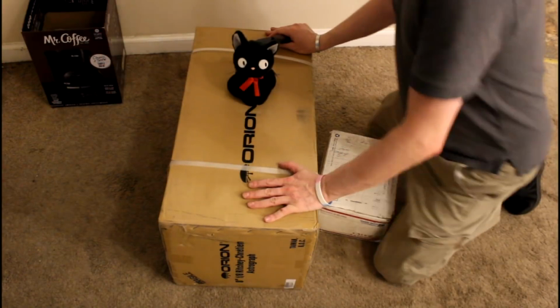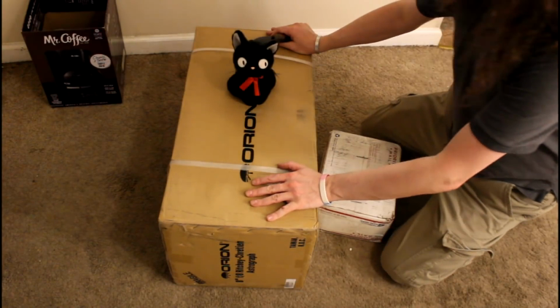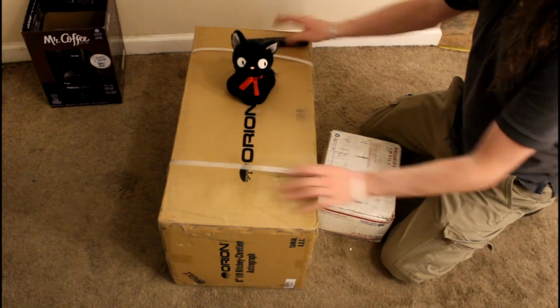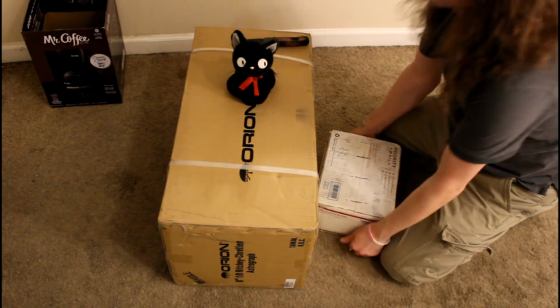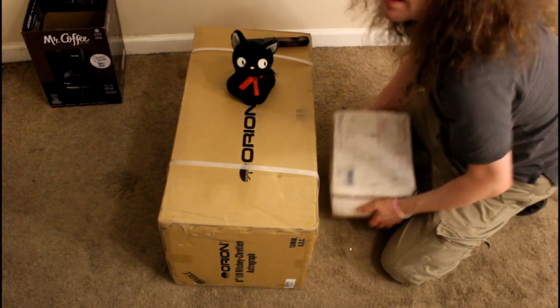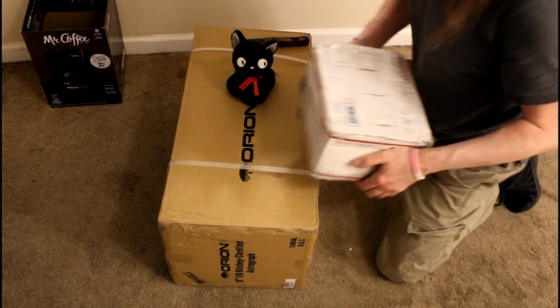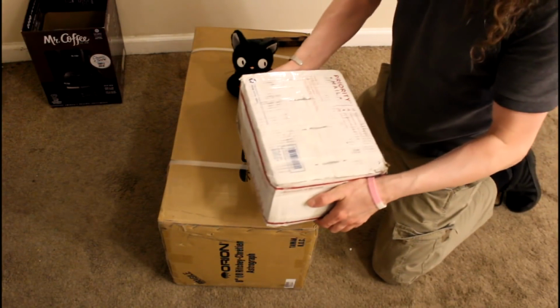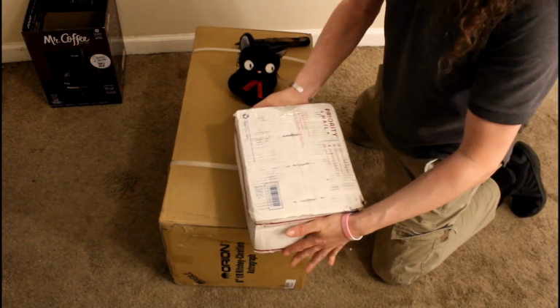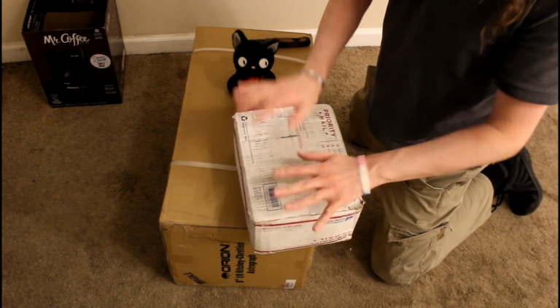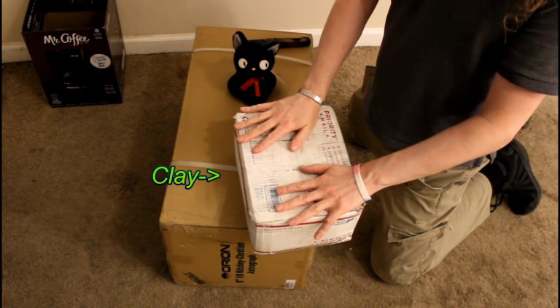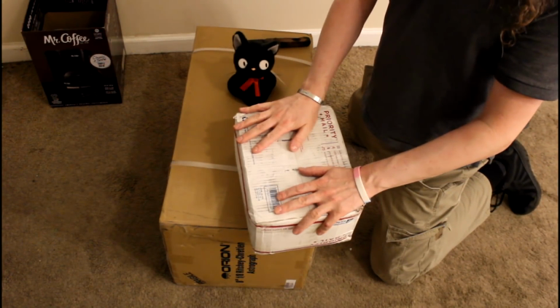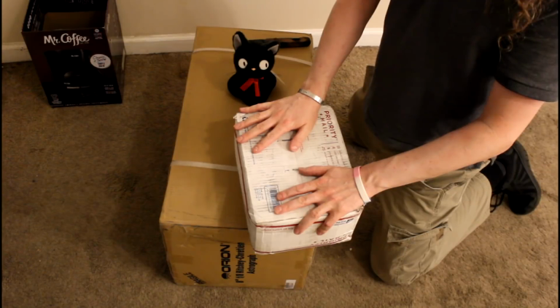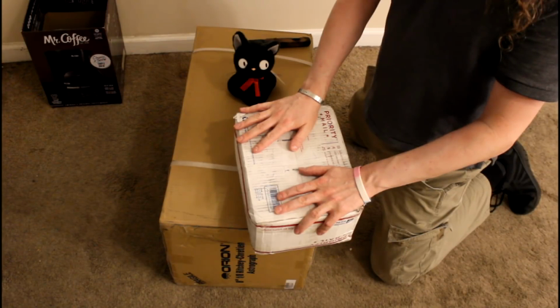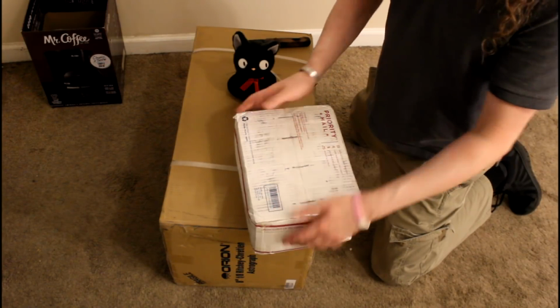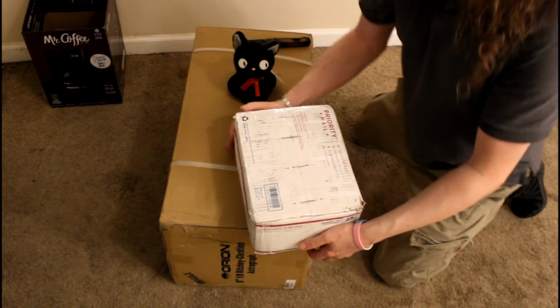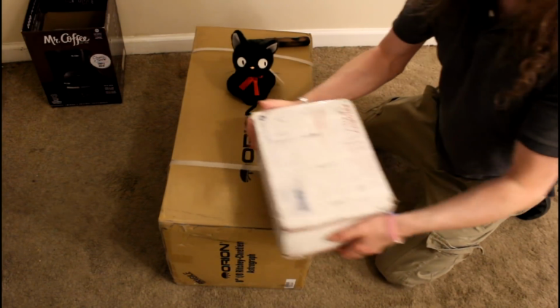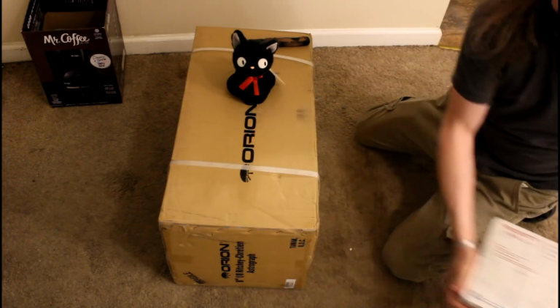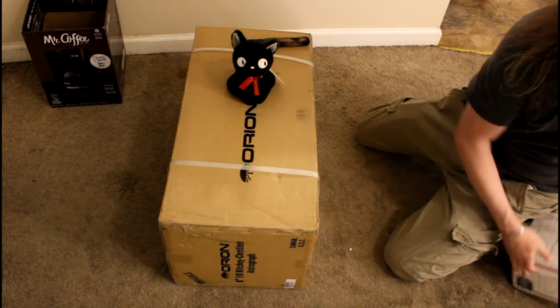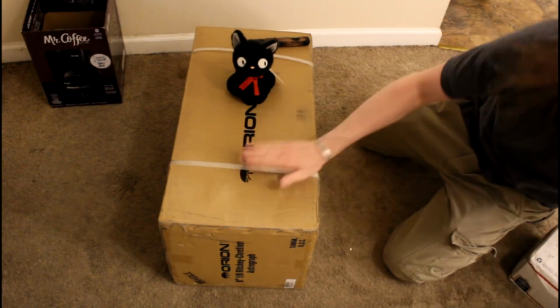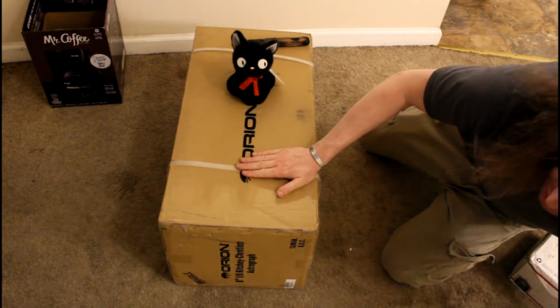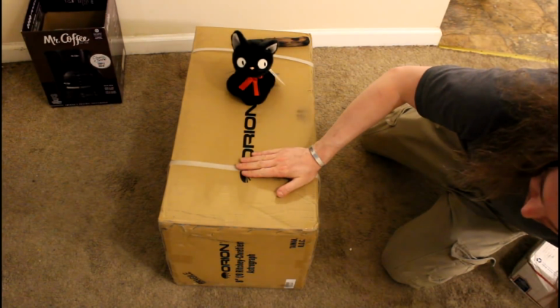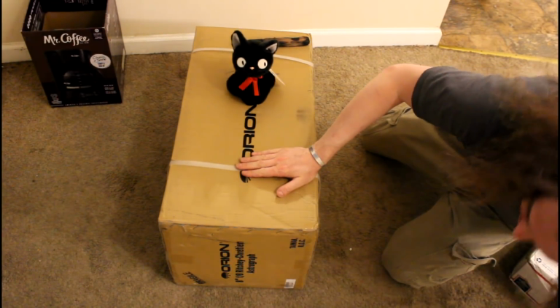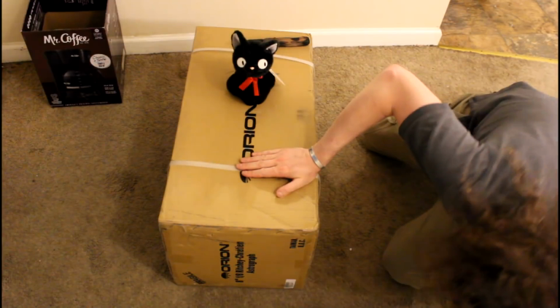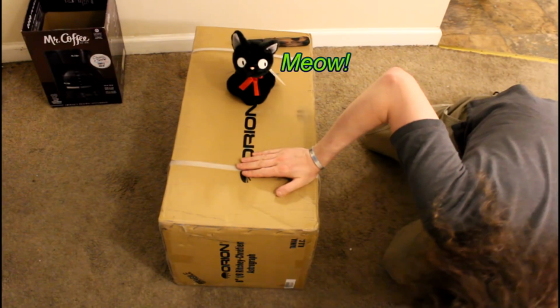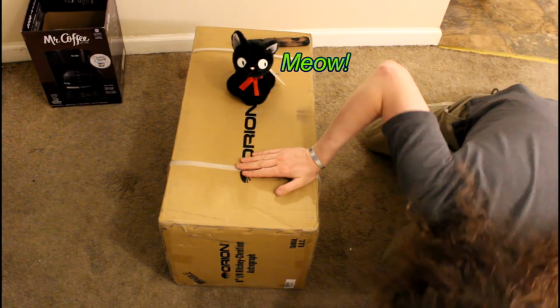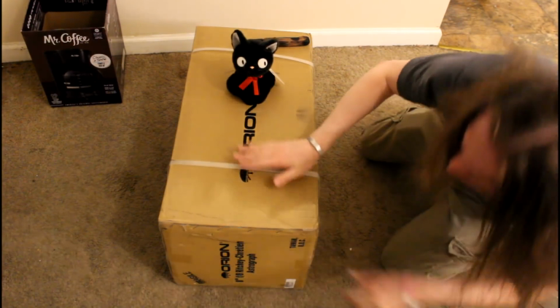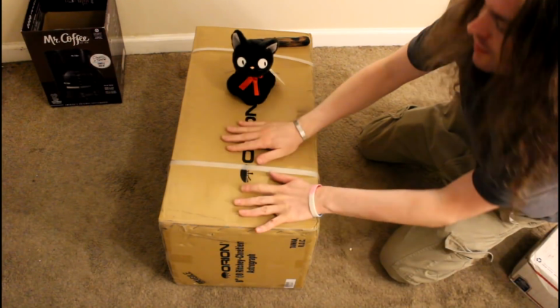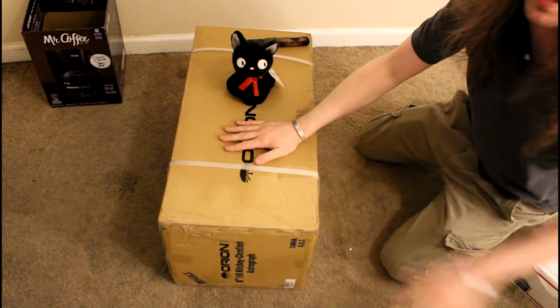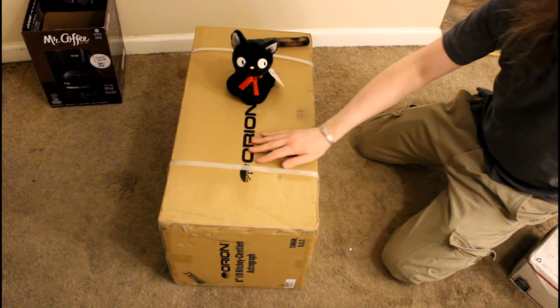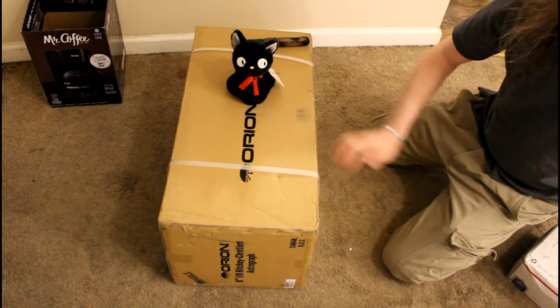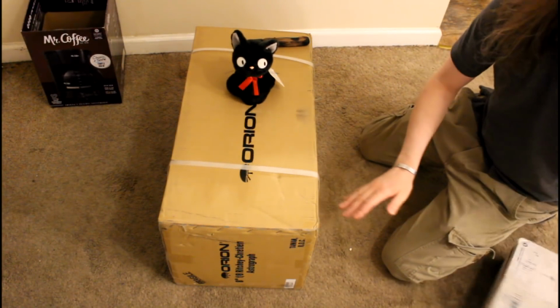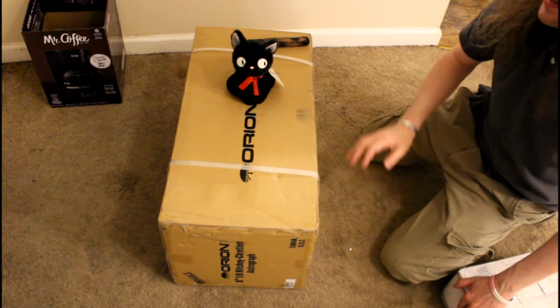So let's unbox this thing. I got this in the mail. This little box right here weighs as much as this box right here. This is a telescope — it's pretty hollow. The other one is clay.